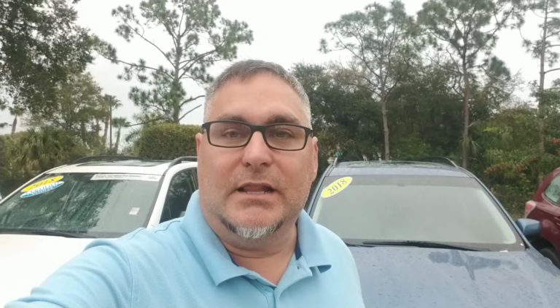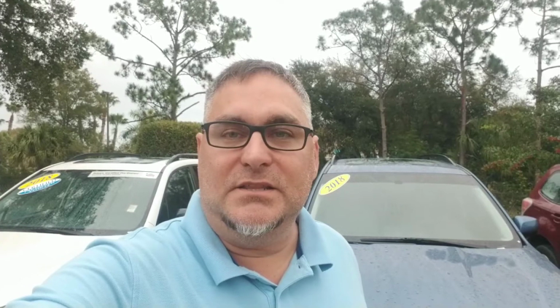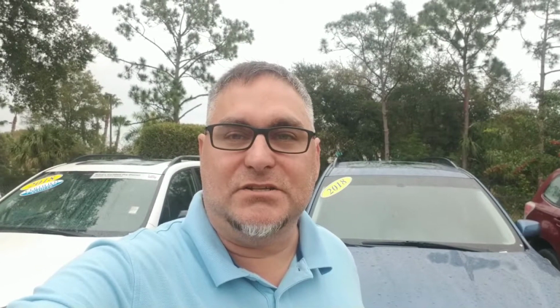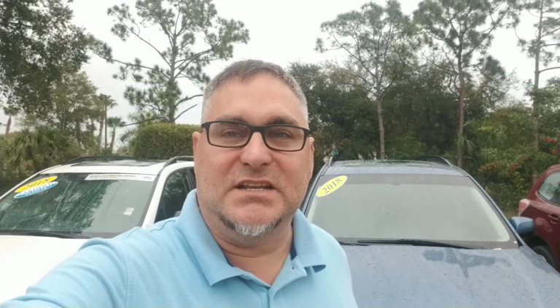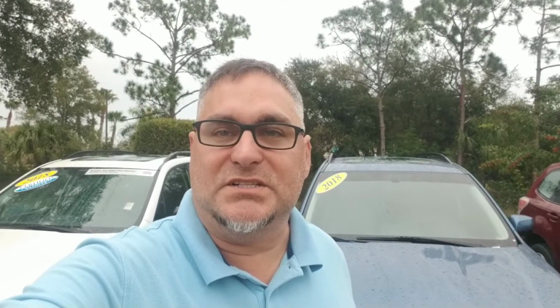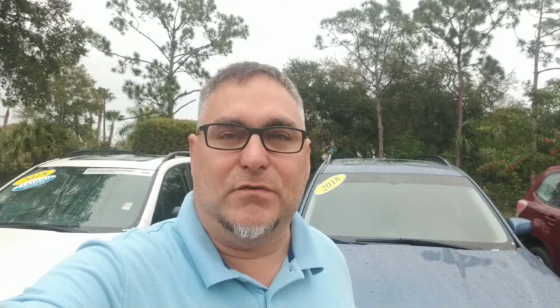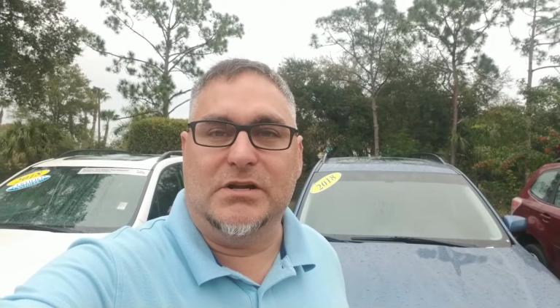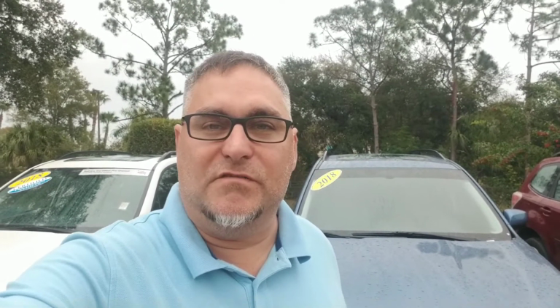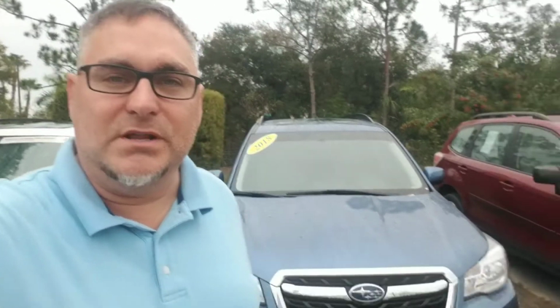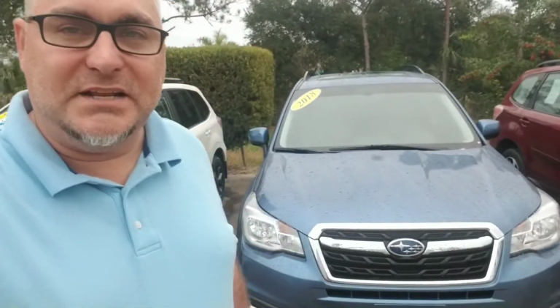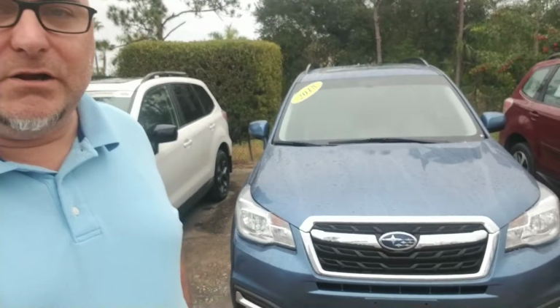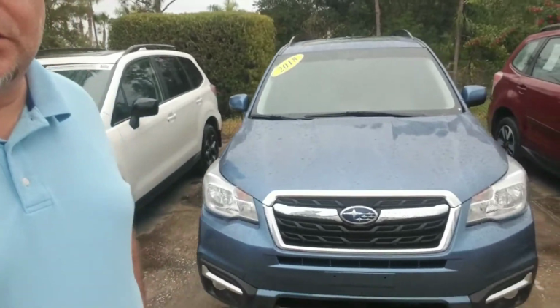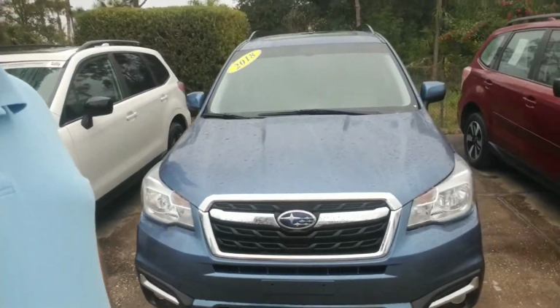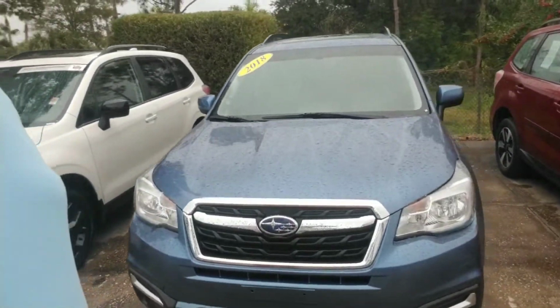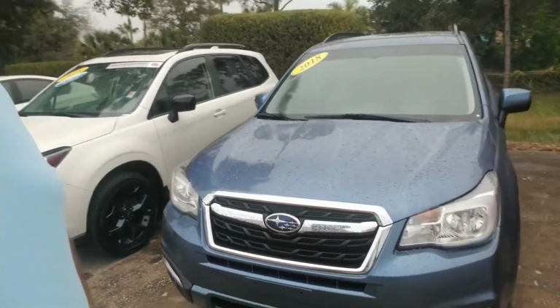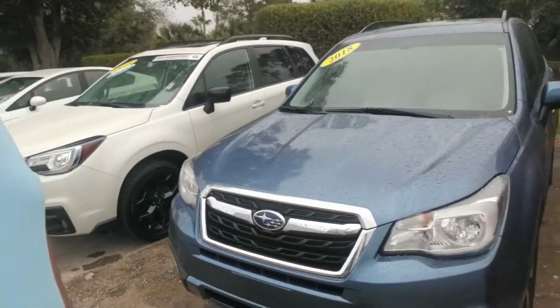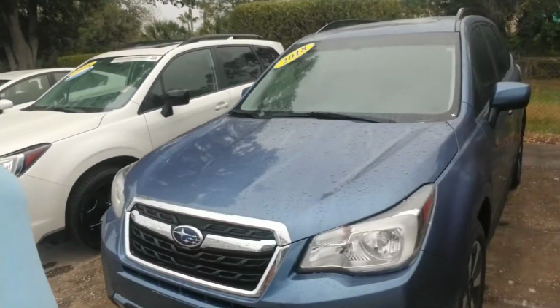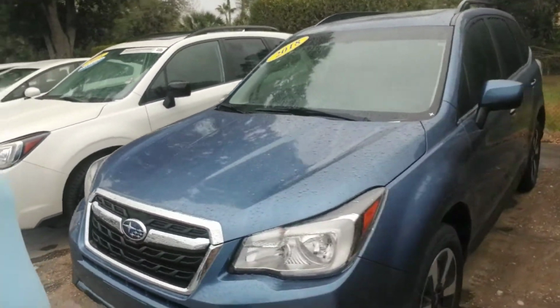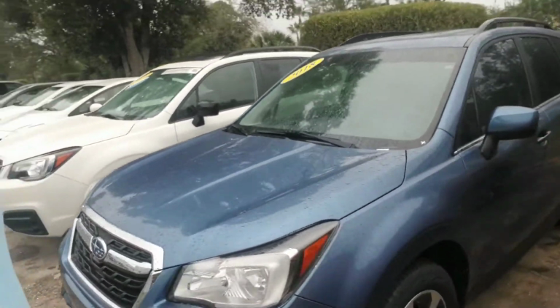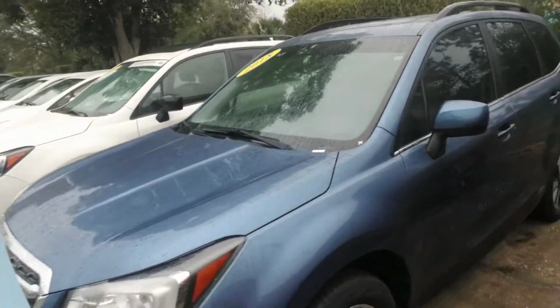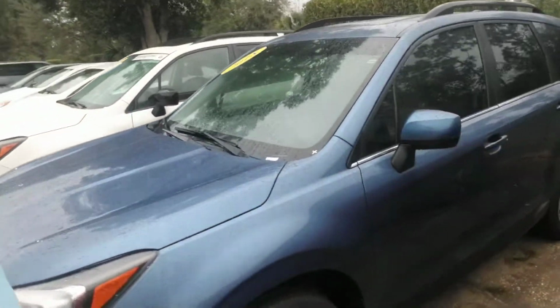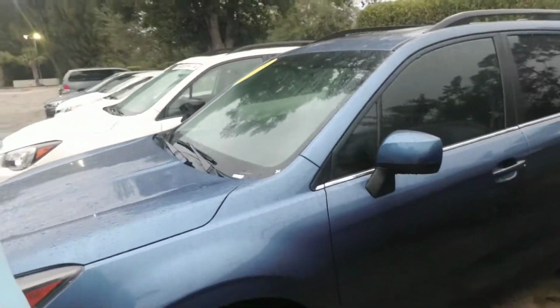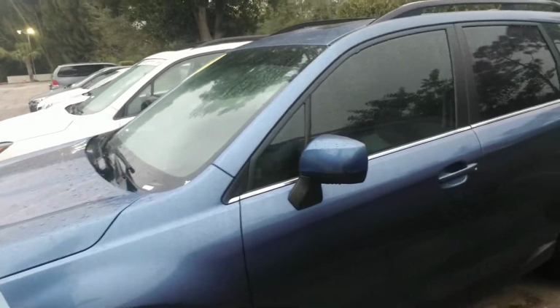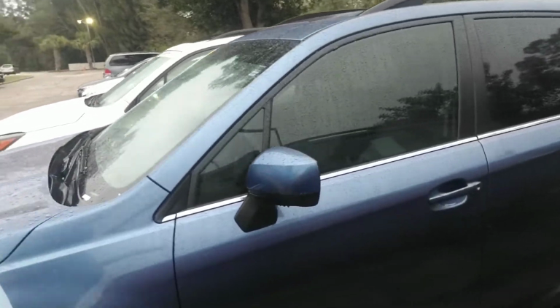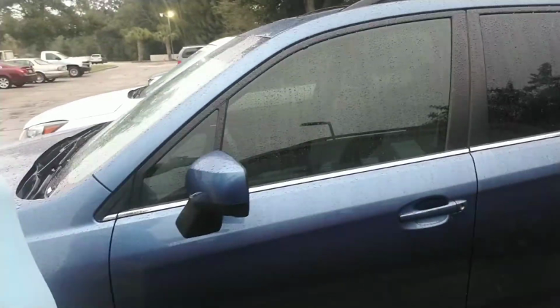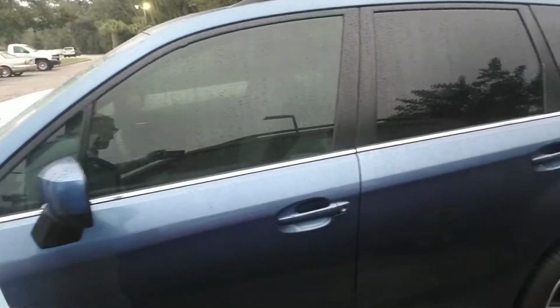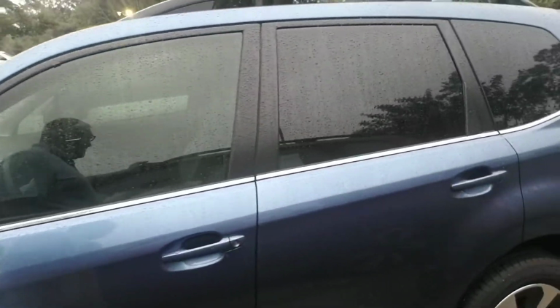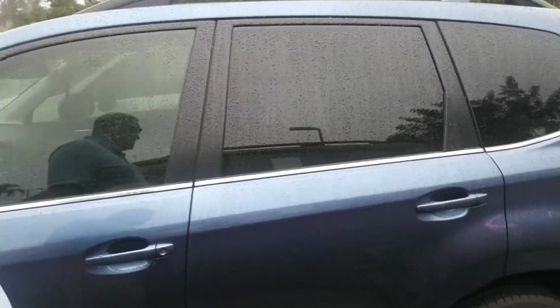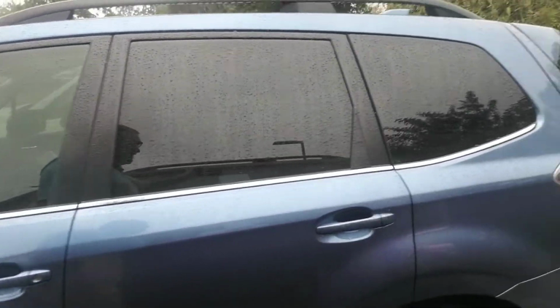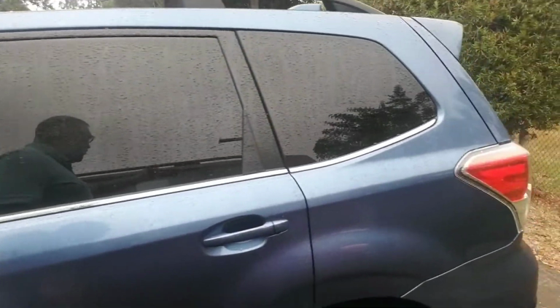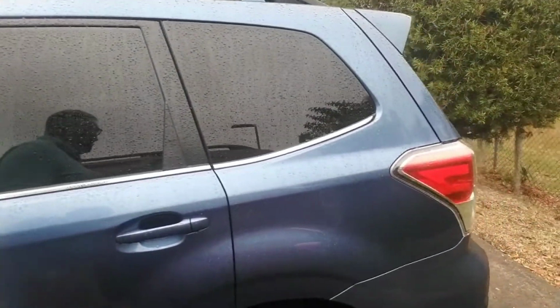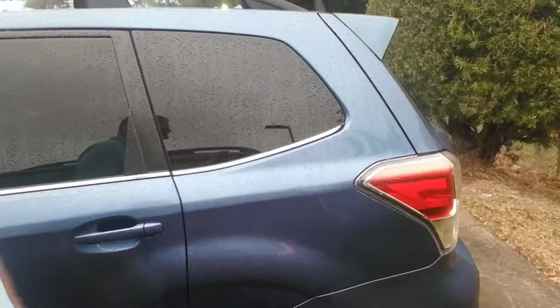Hello Alan, this is Joseph Hanks and it's always a beautiful day here at Subaru of Melbourne. Today I'm here to show you this 2018 Subaru Forester that you're interested in. I'm just going to give you a quick walk around the vehicle so you get a nice visual of it. It's a very nice low mileage trade-in.